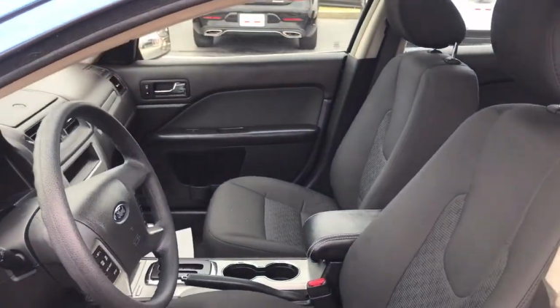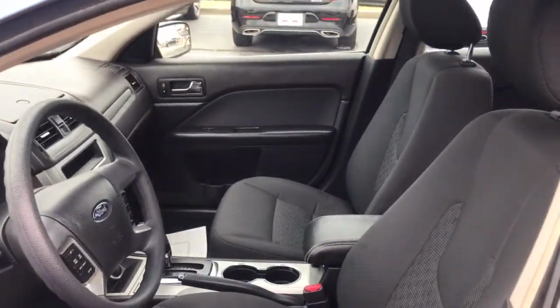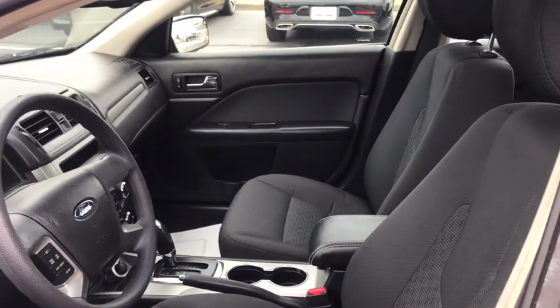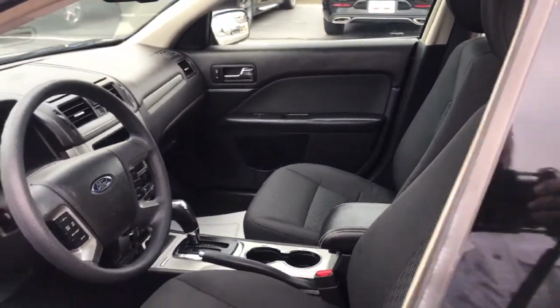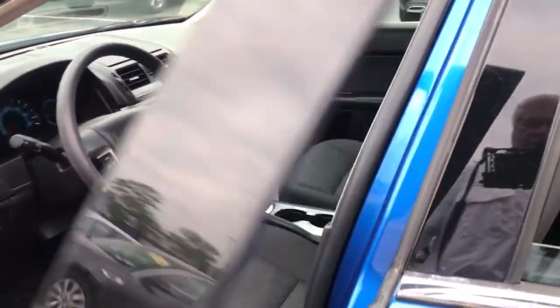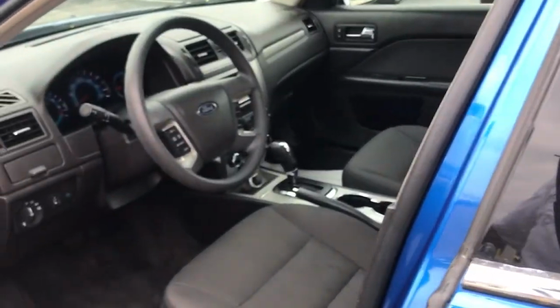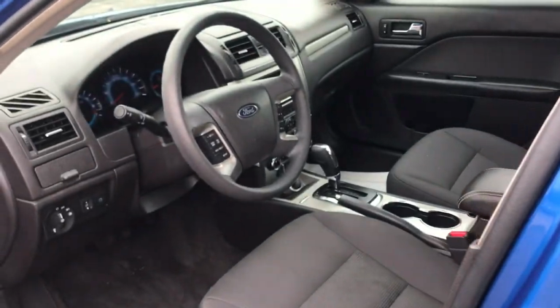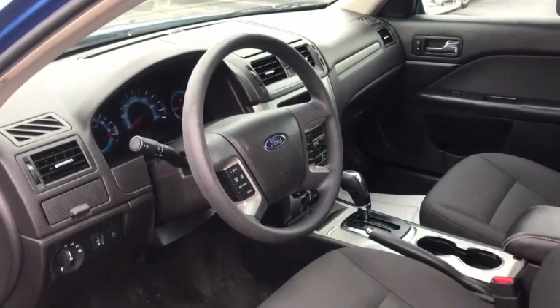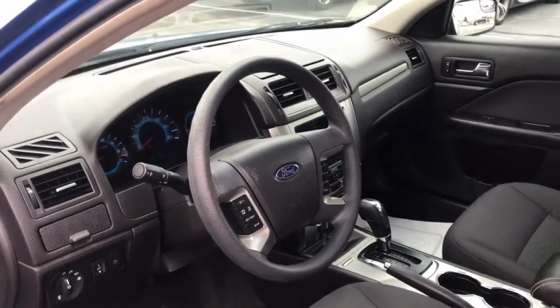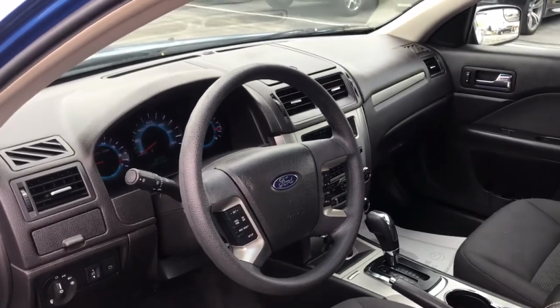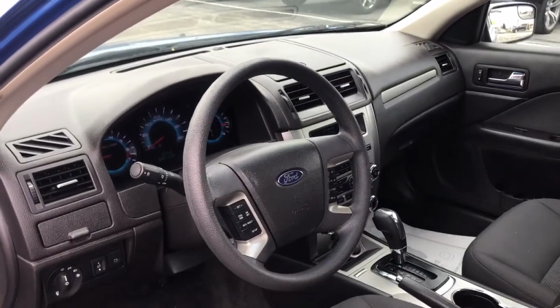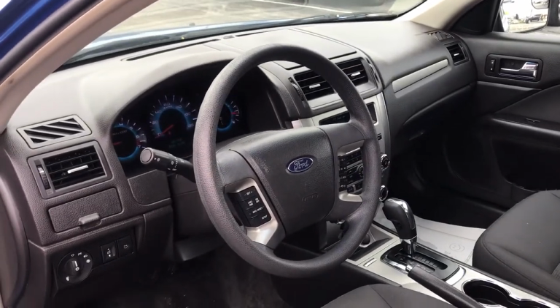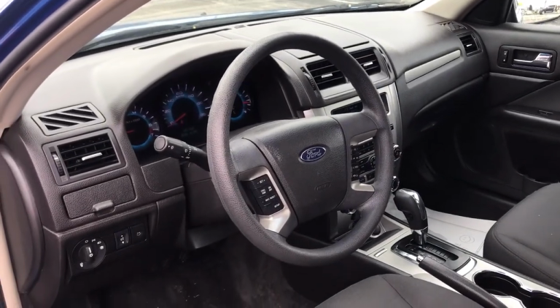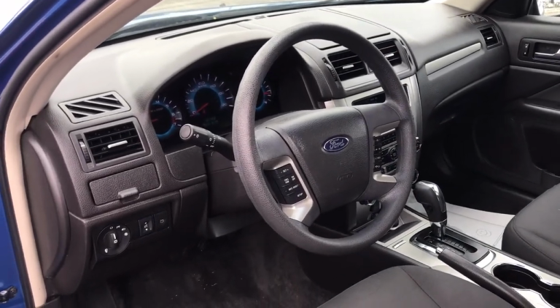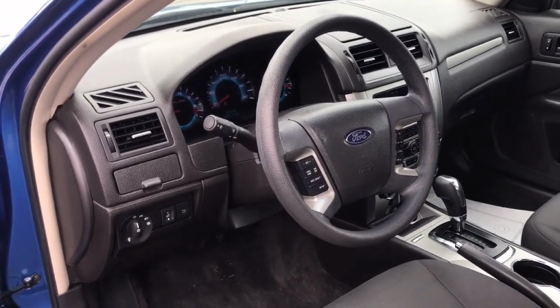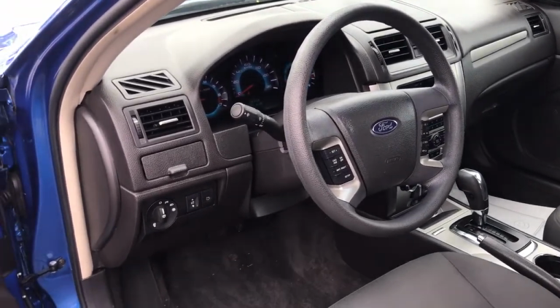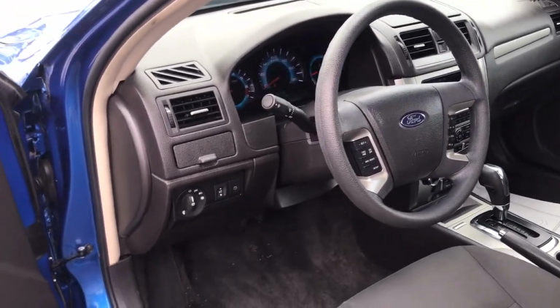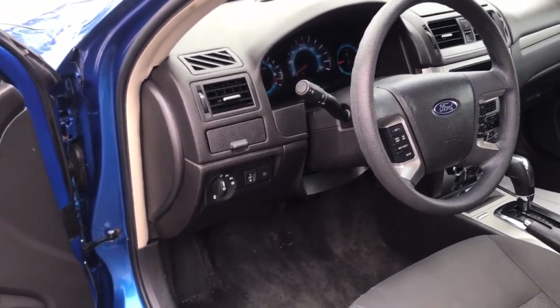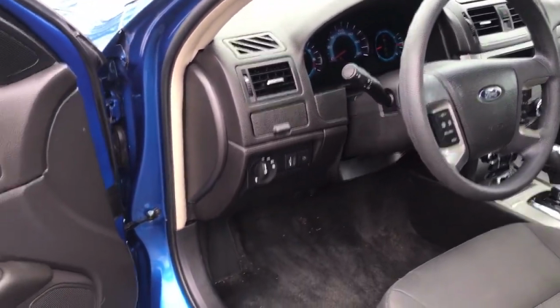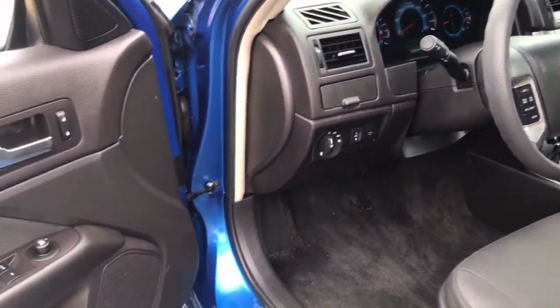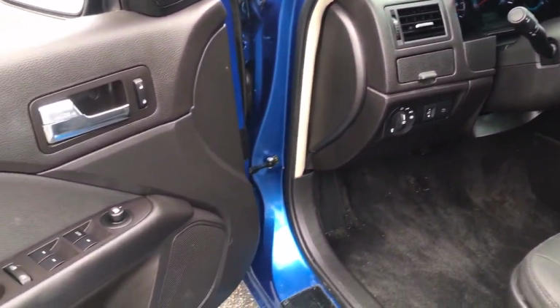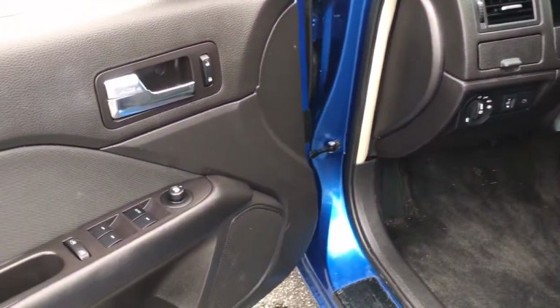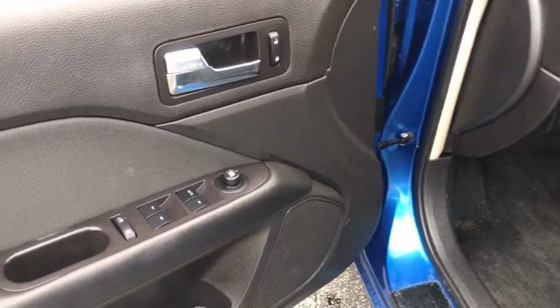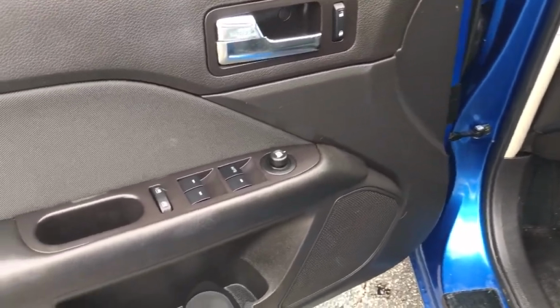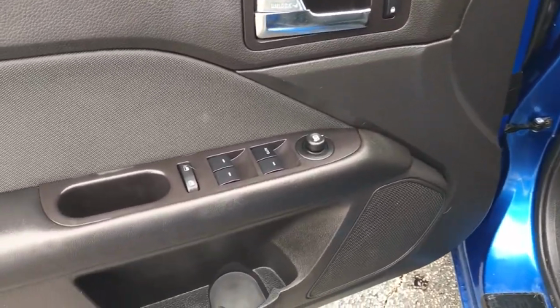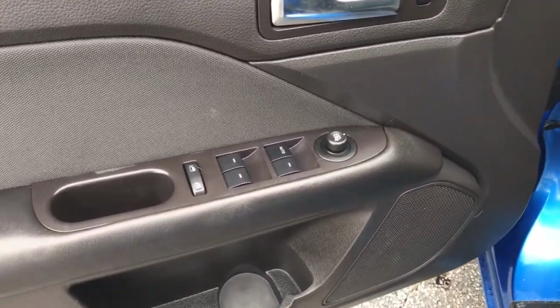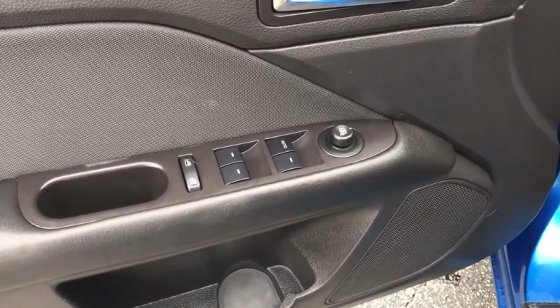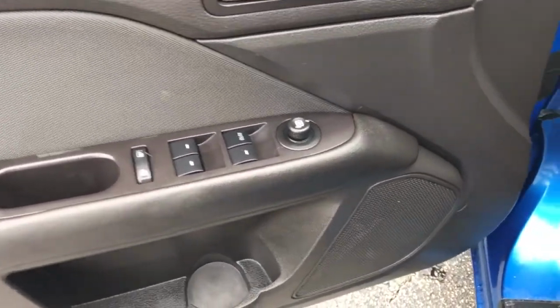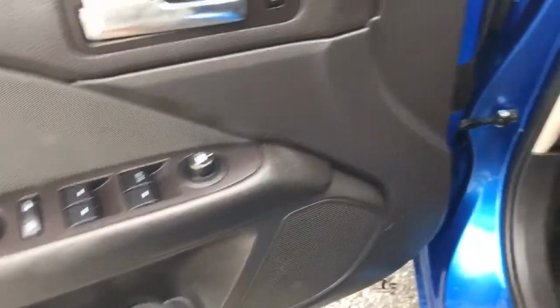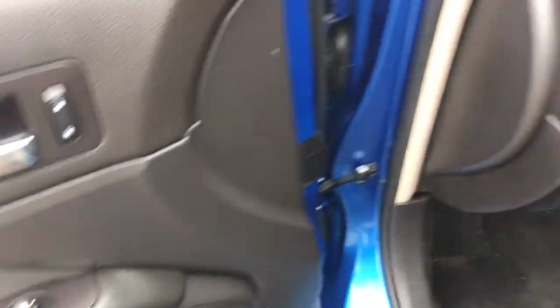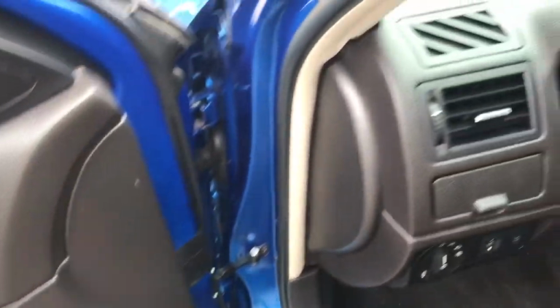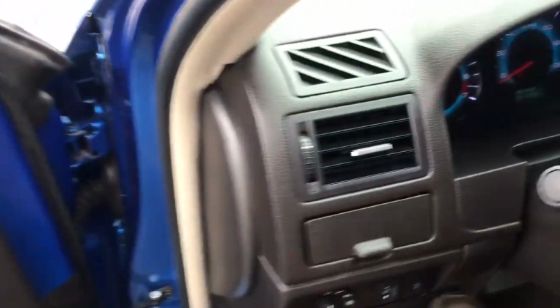The following are some of this vehicle's highlighted options: electronic stability control, trip computer, power windows, bucket seats, four-wheel disc brakes, and power steering.